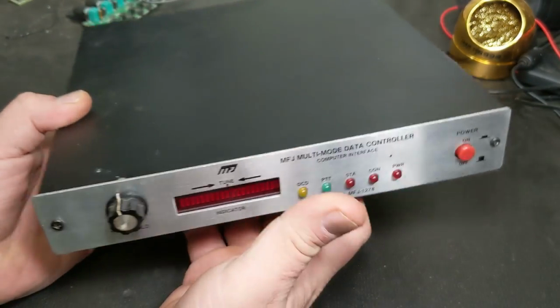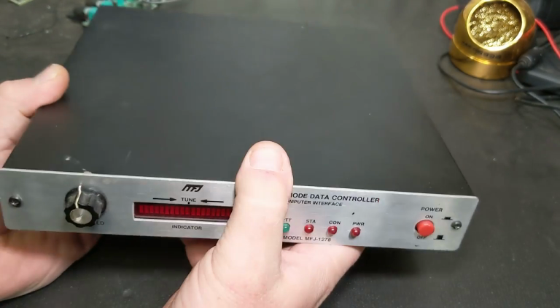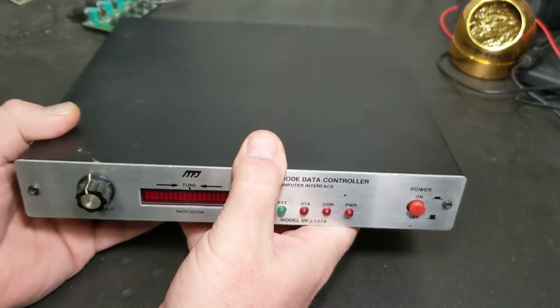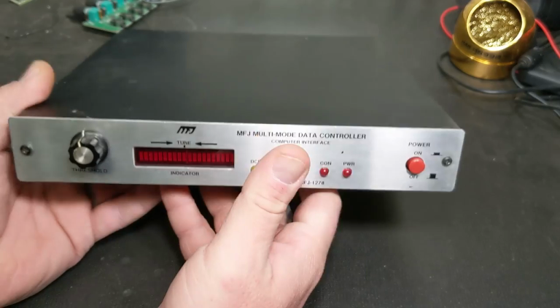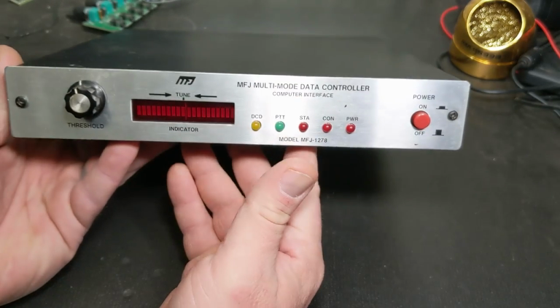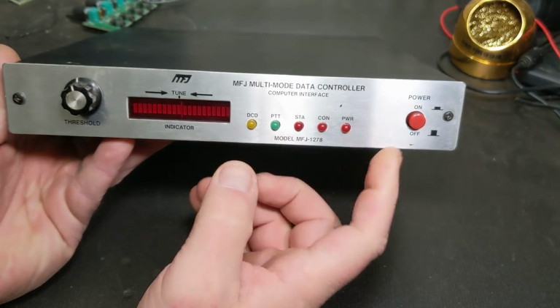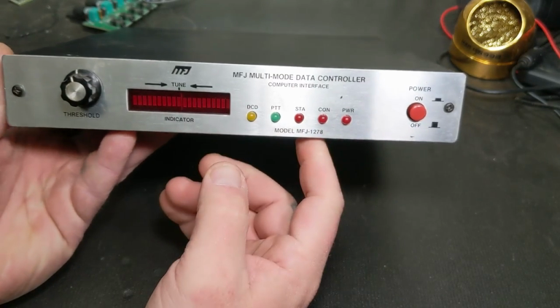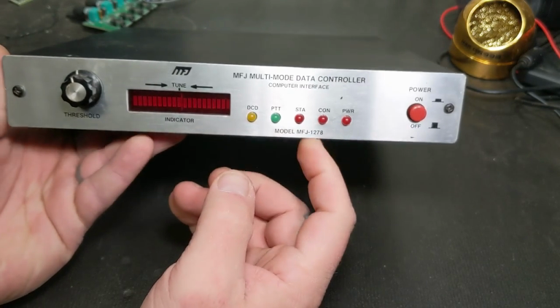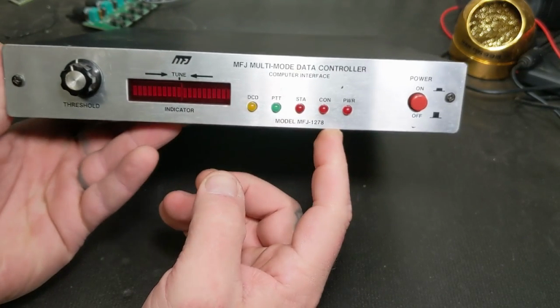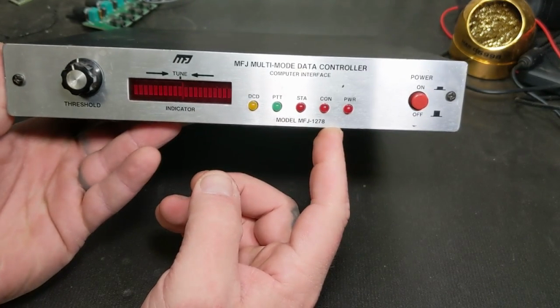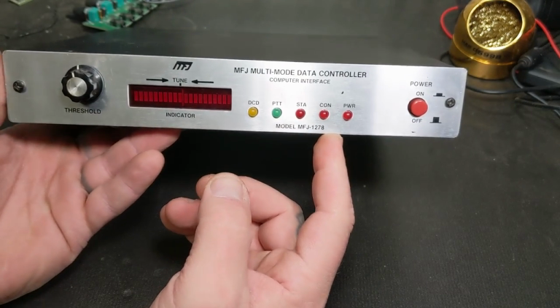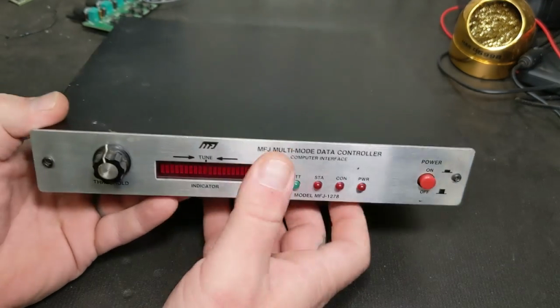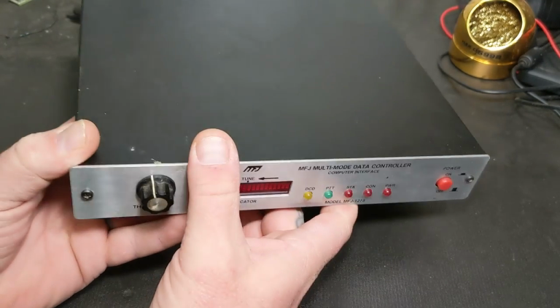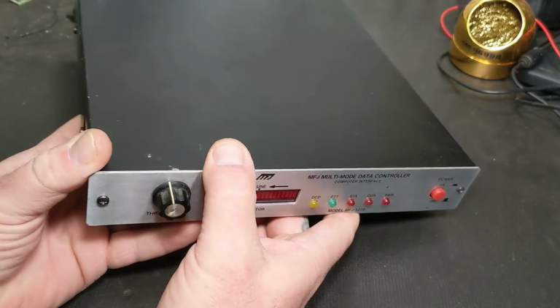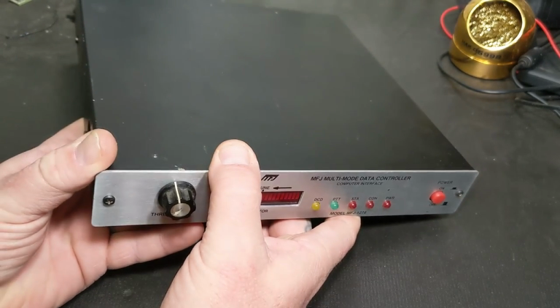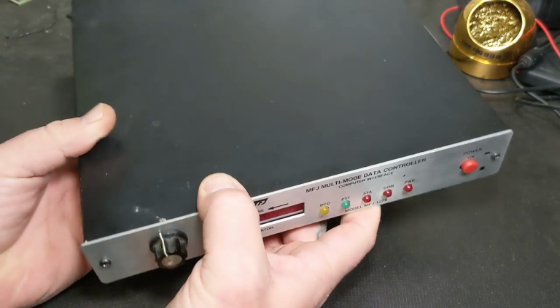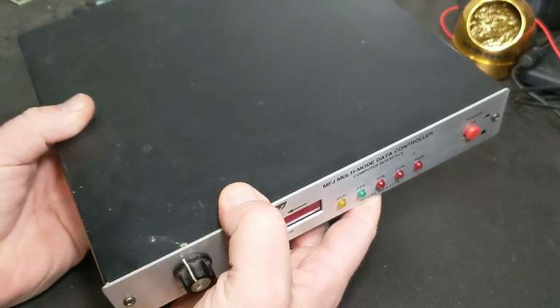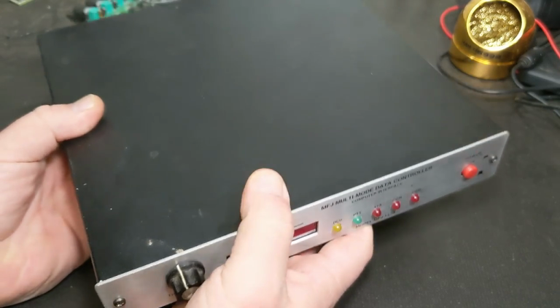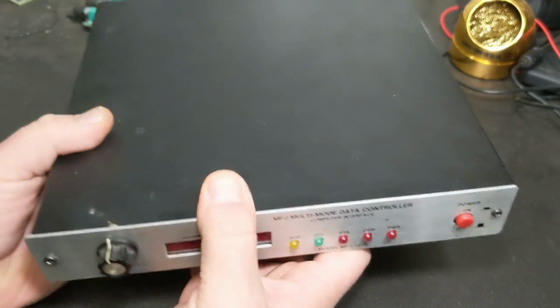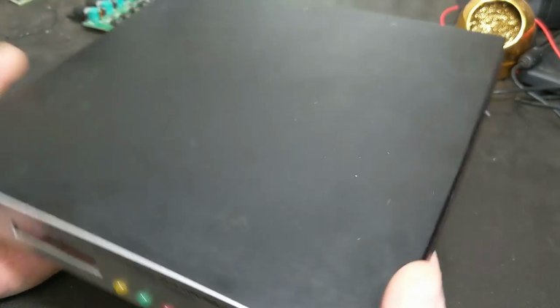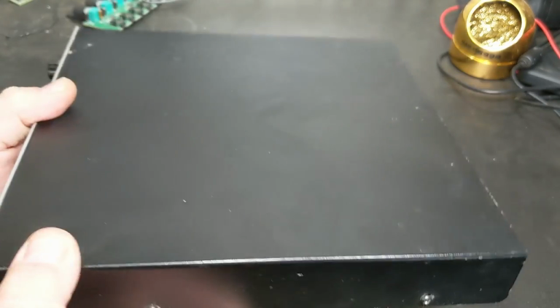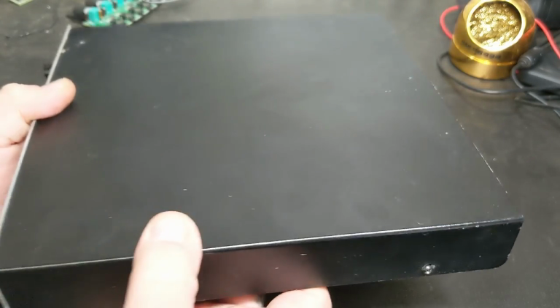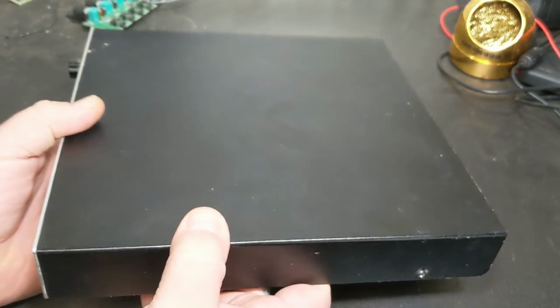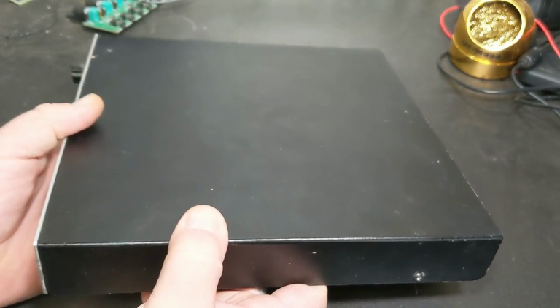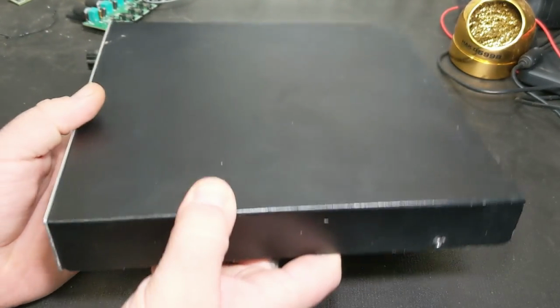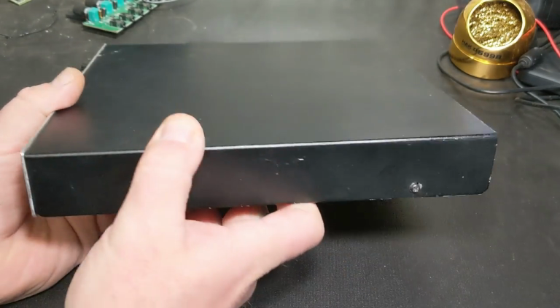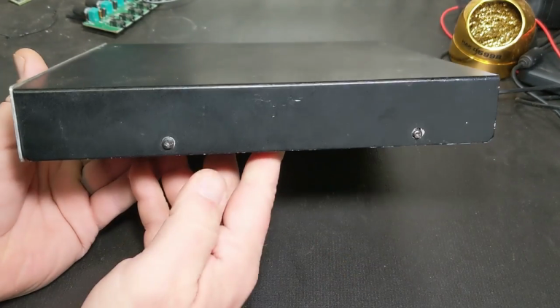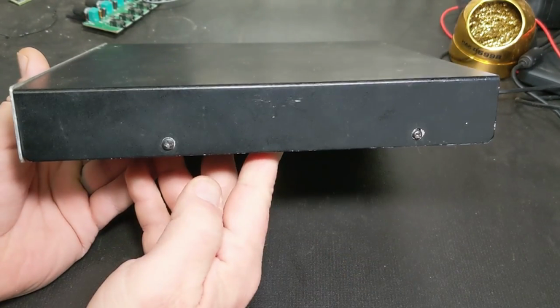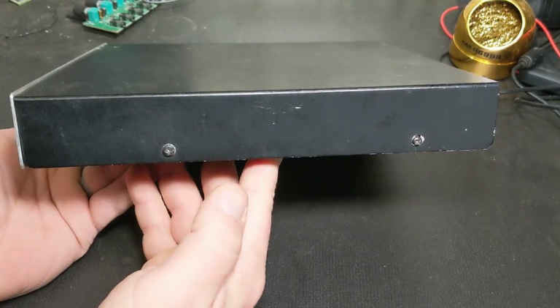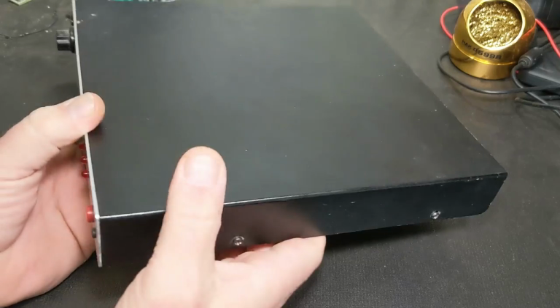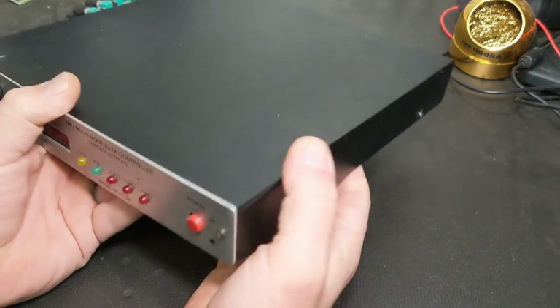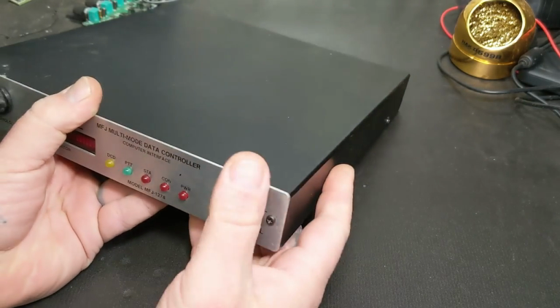I would also play with CW on the 1278 model, which was neat. Anyway, this is the one I picked up, I wanted to look at it and go over it, and I thought maybe somebody would find it interesting.